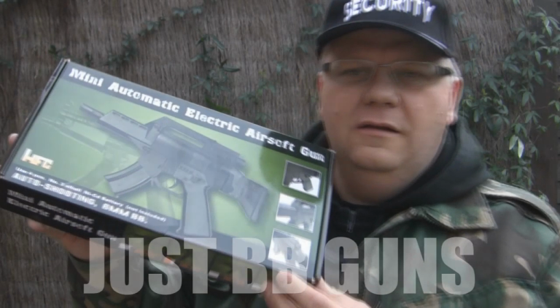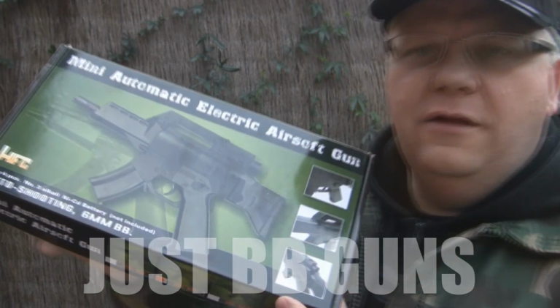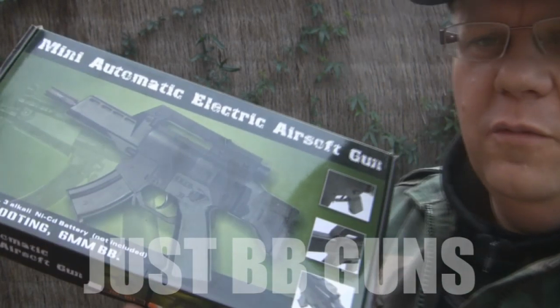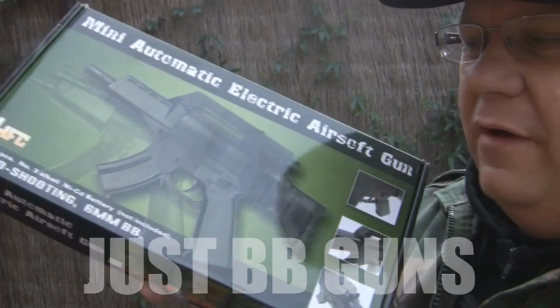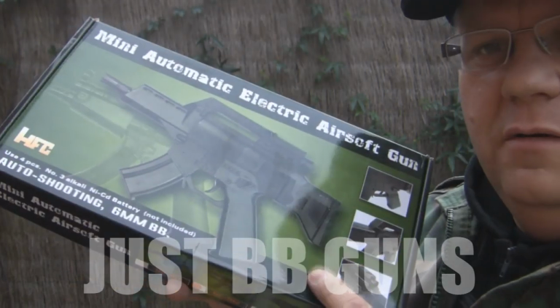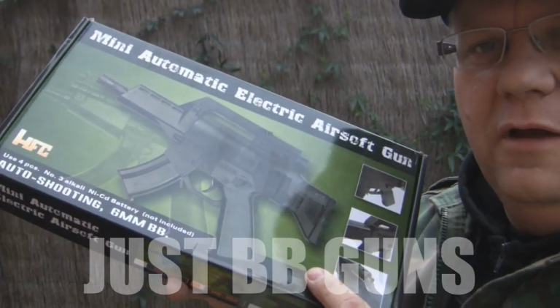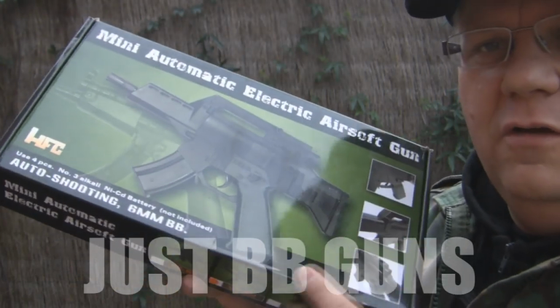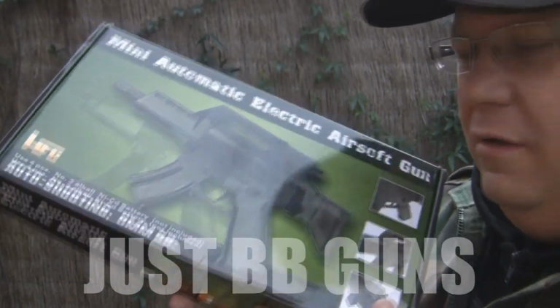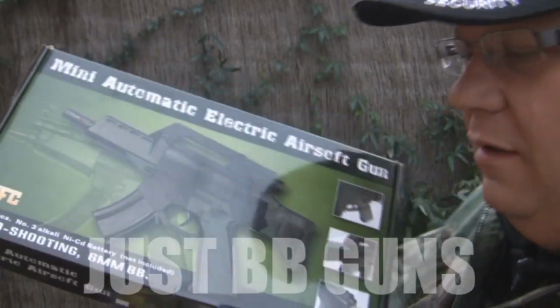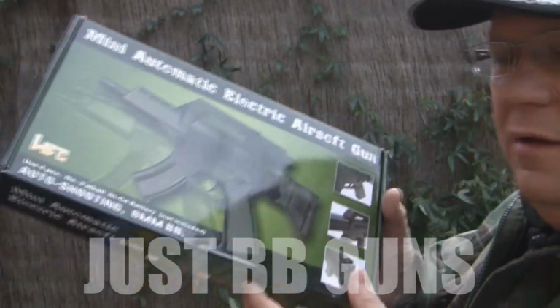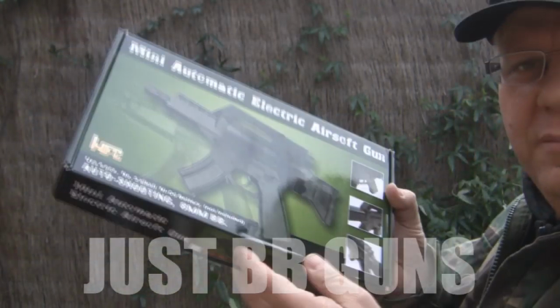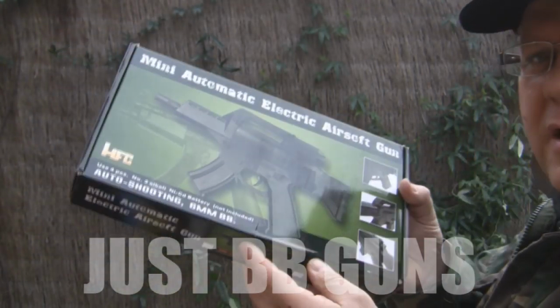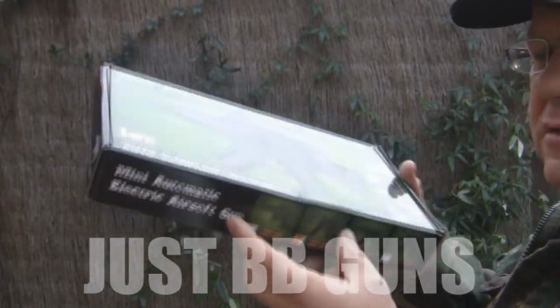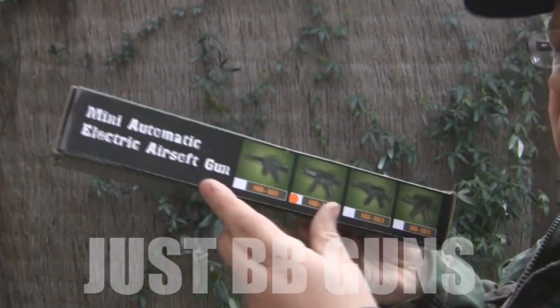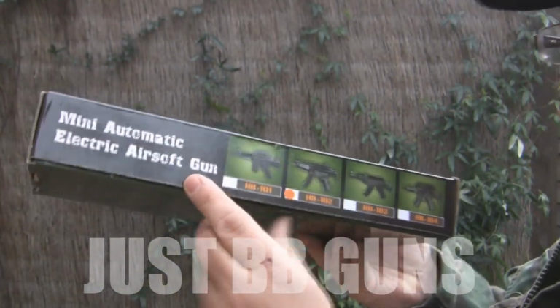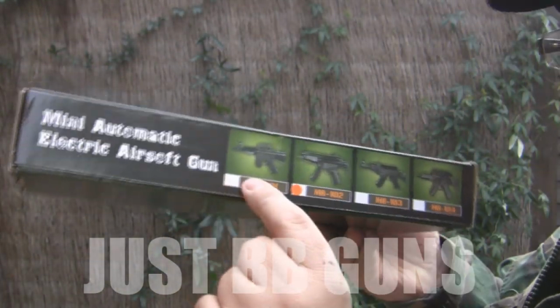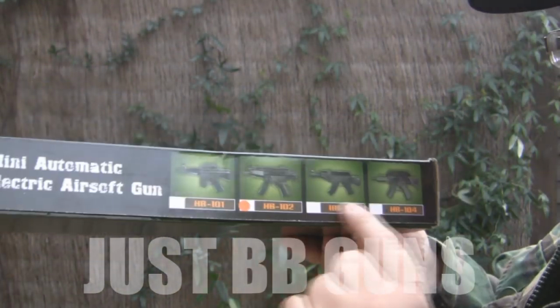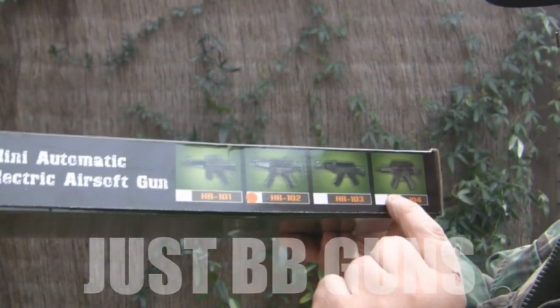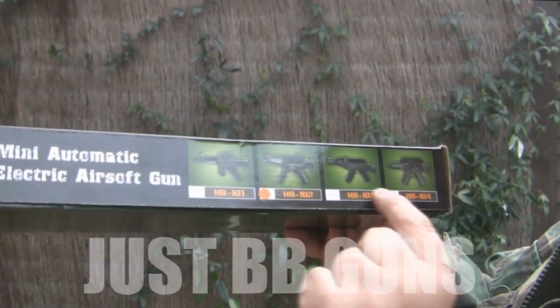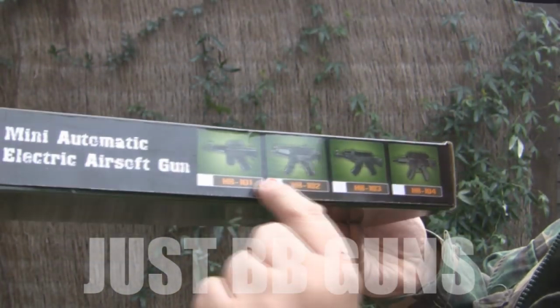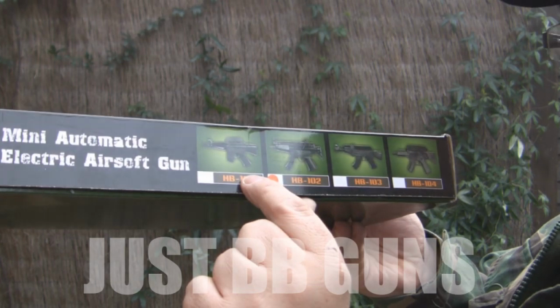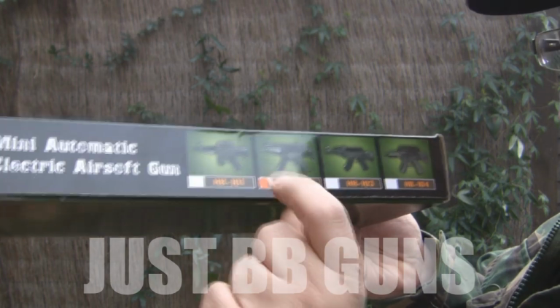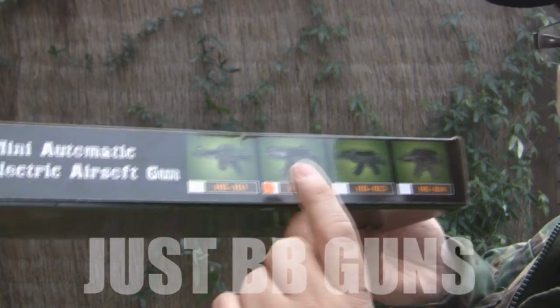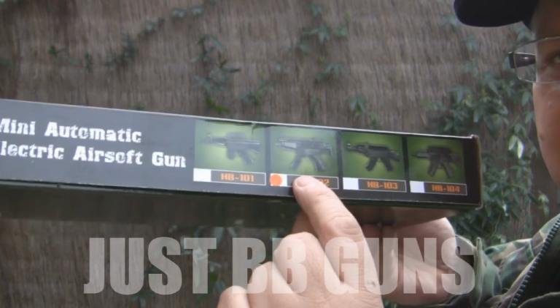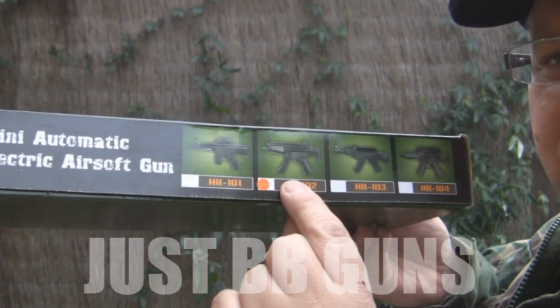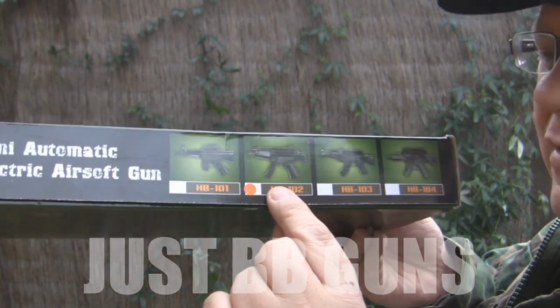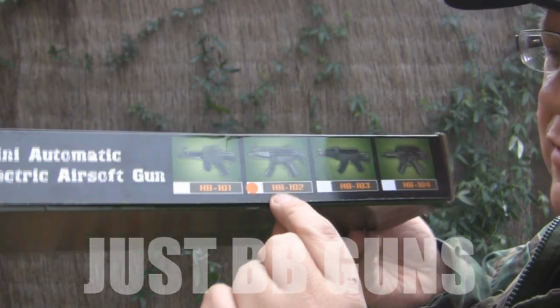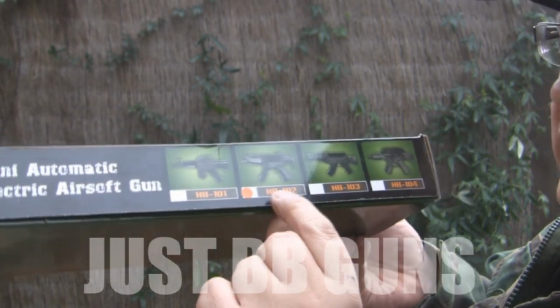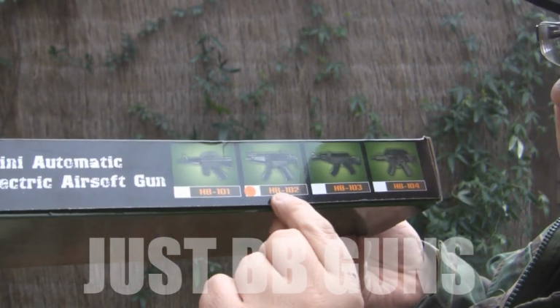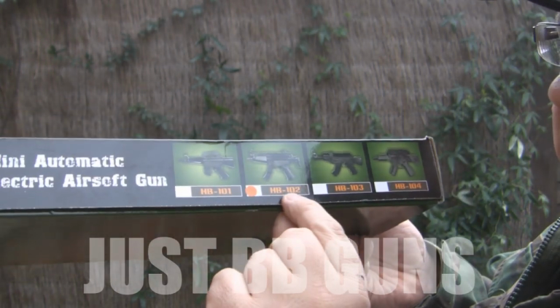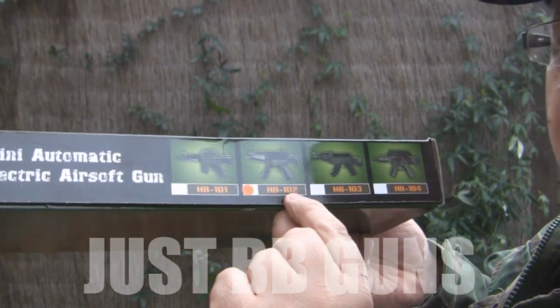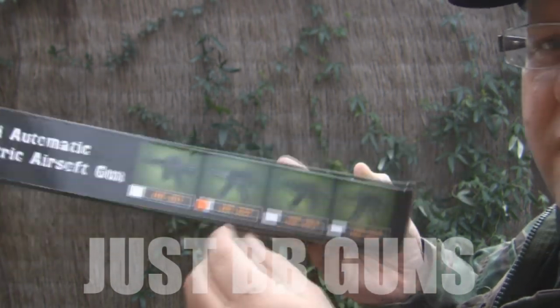Let's take a look at one of our micro replica guns. There are four in the range. This is the MP5 version — the HB105.